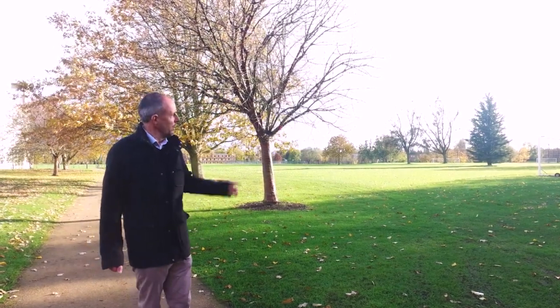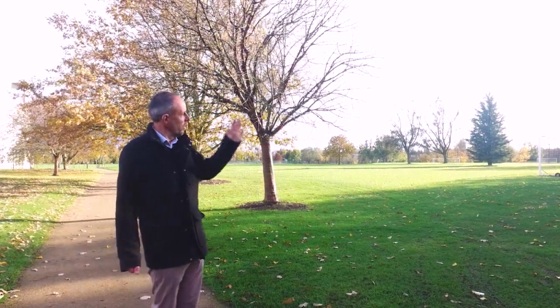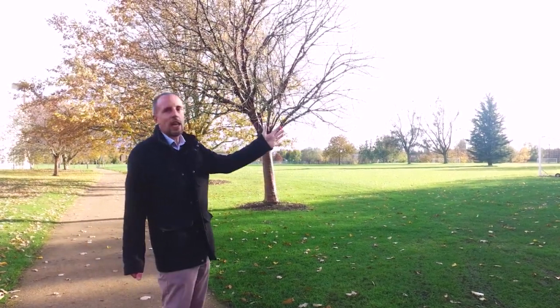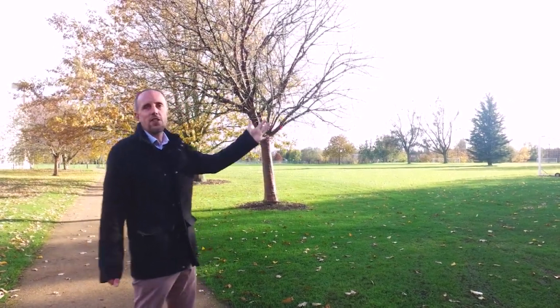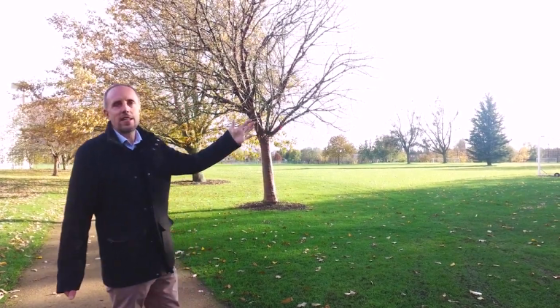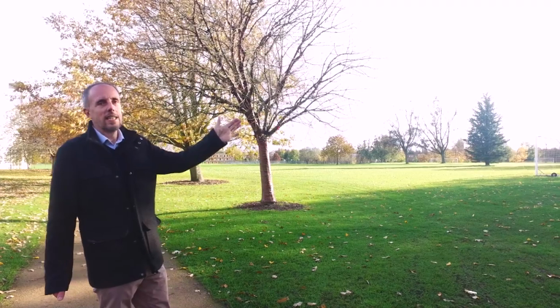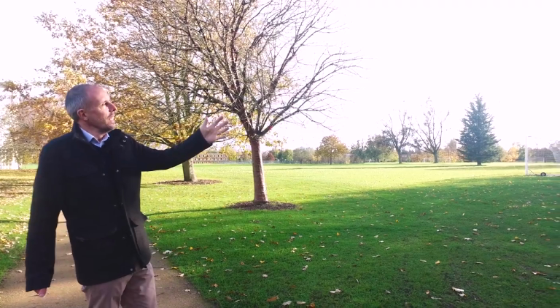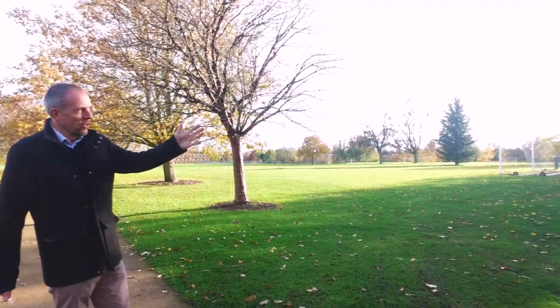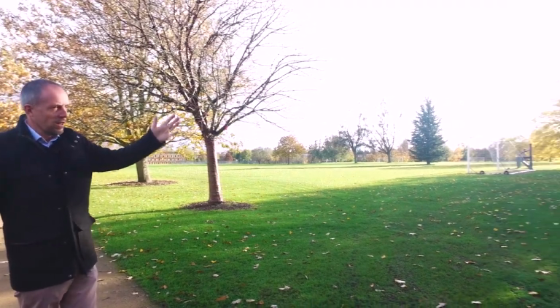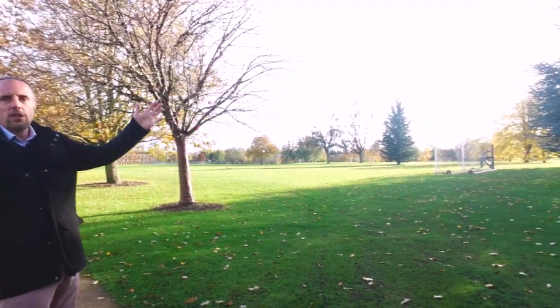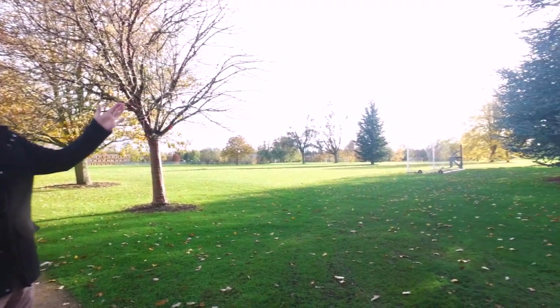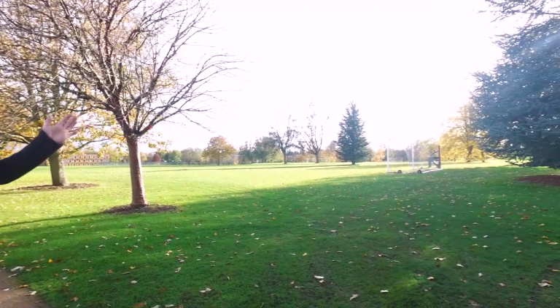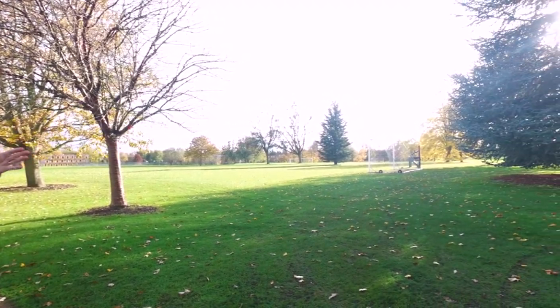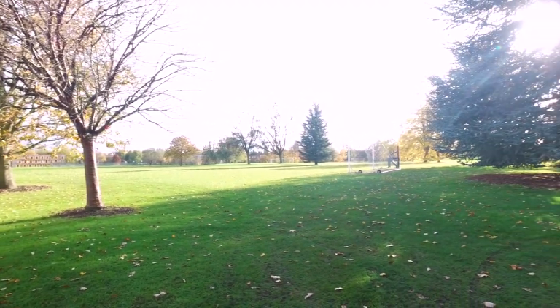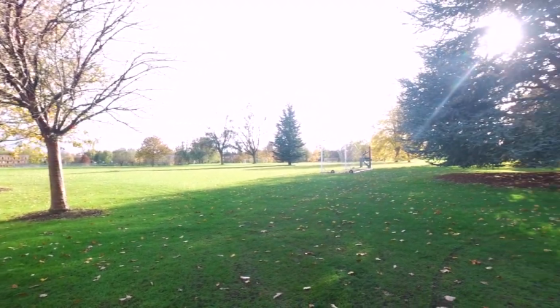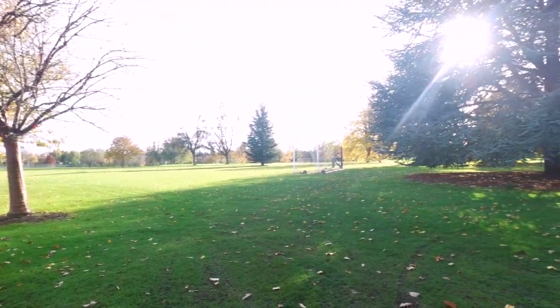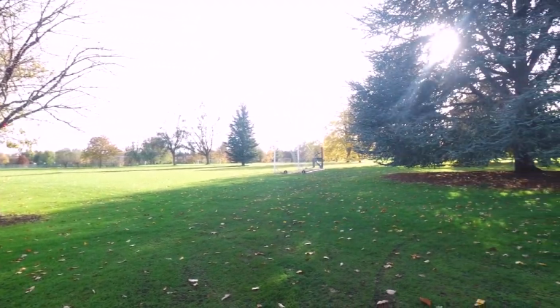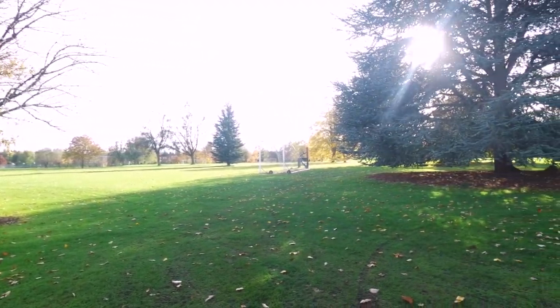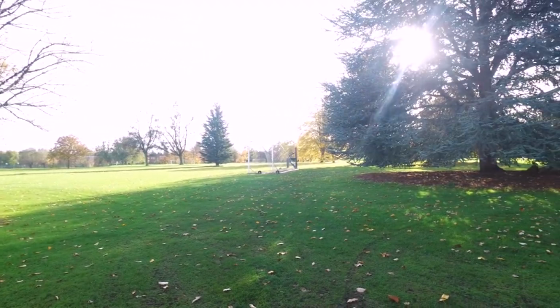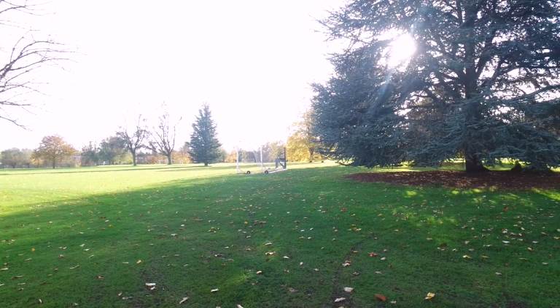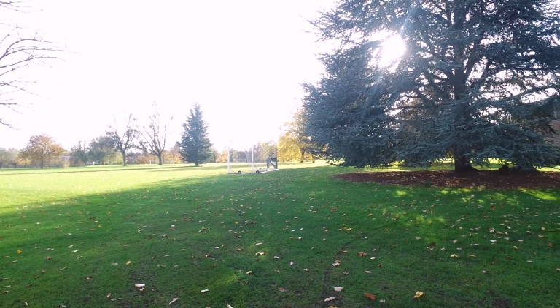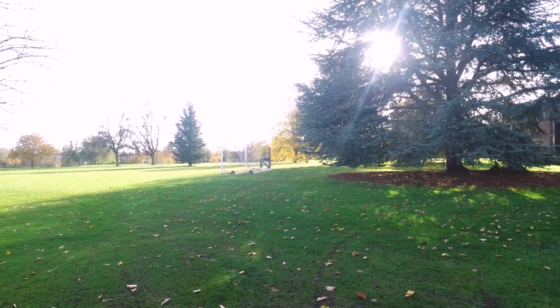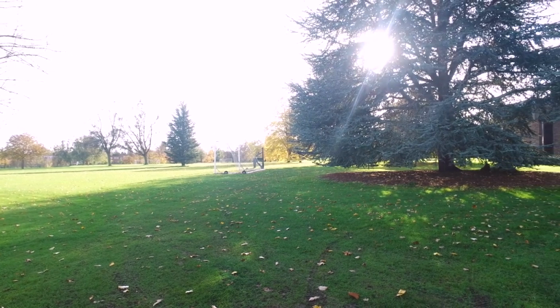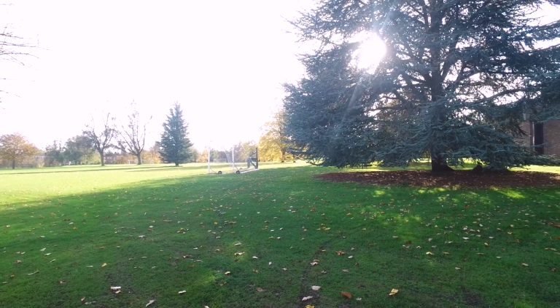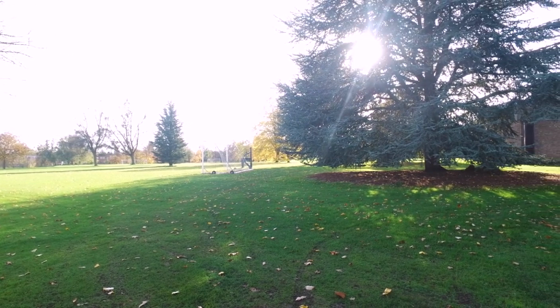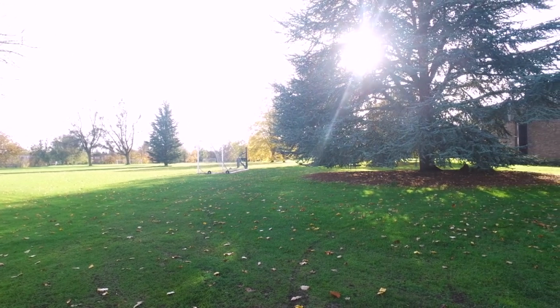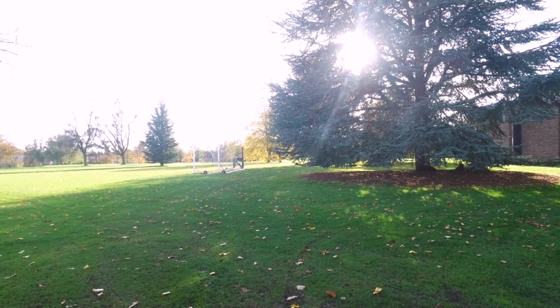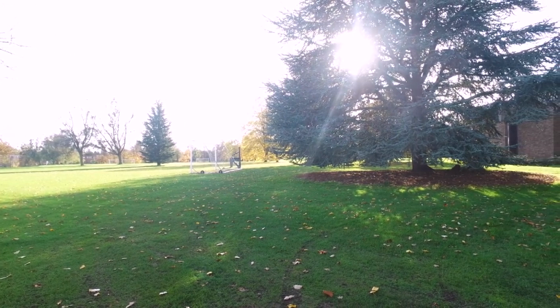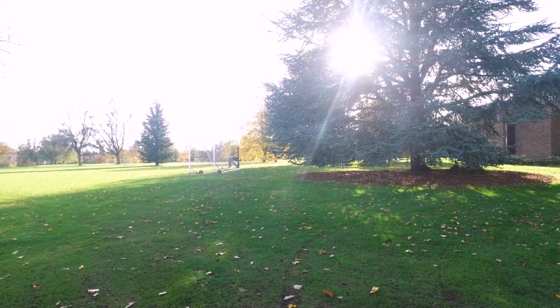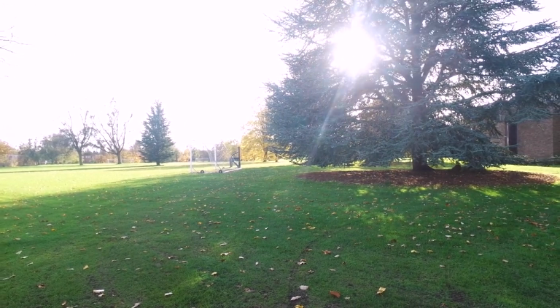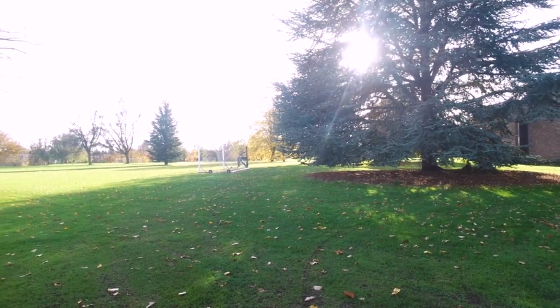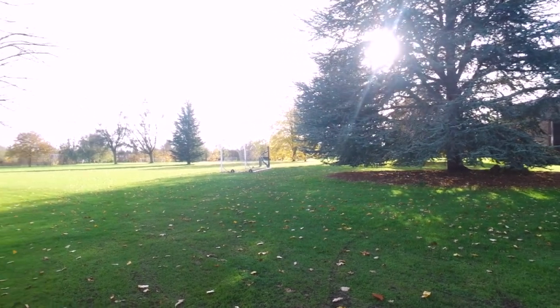If we look to the left here, you can see the rather nice cedars, and the one just the other side of the goal post — that cedar was planted by Sir Herman Bondi, one of the masters.